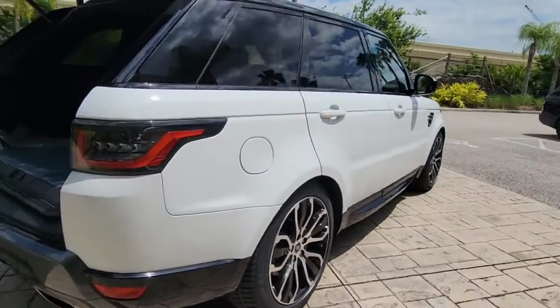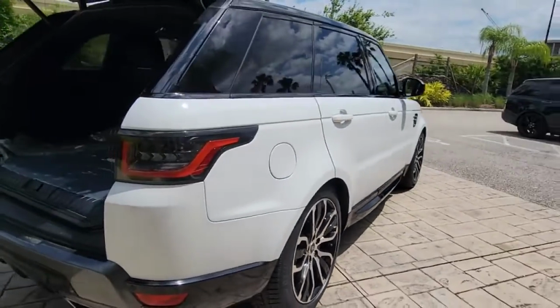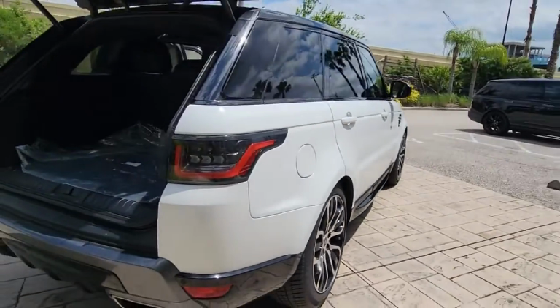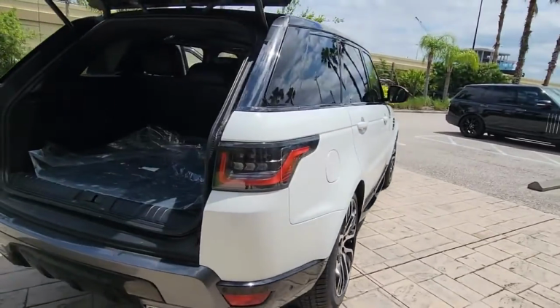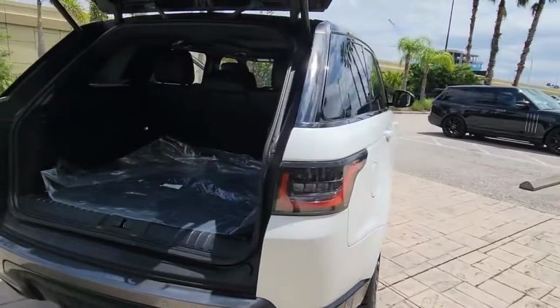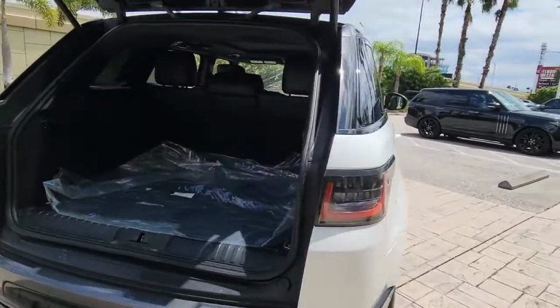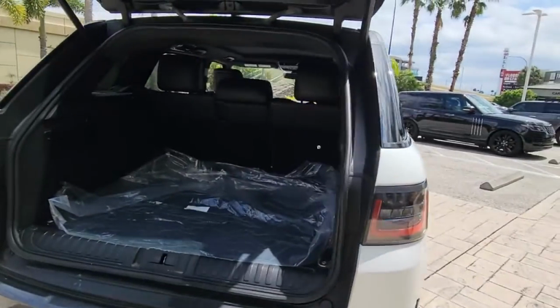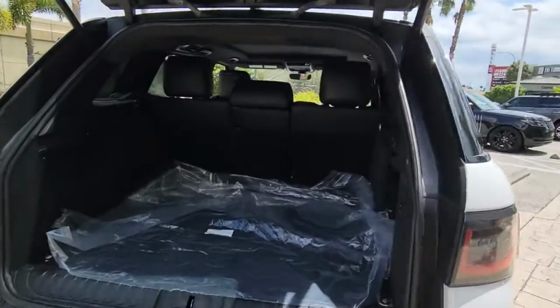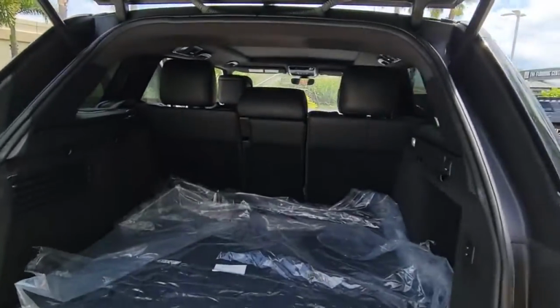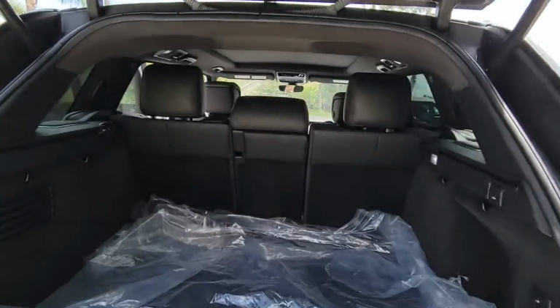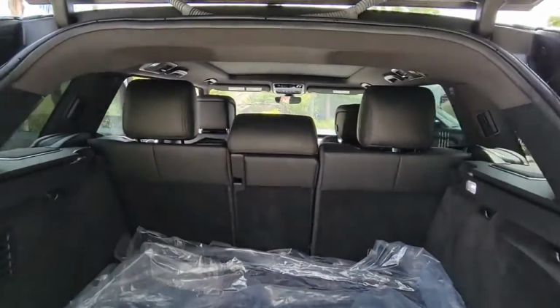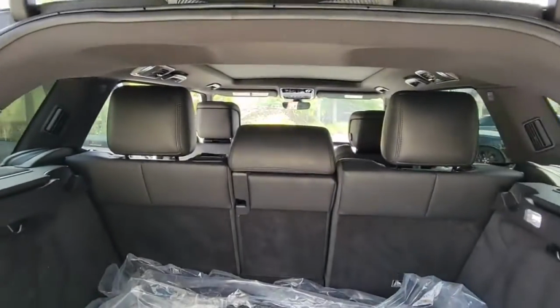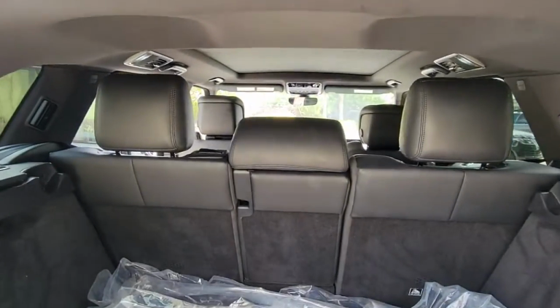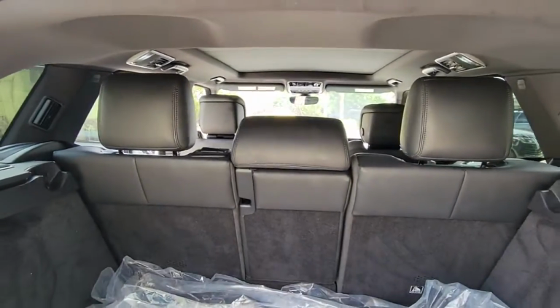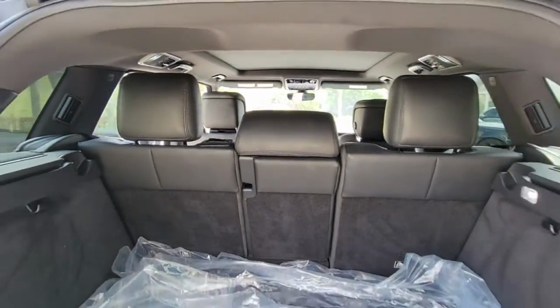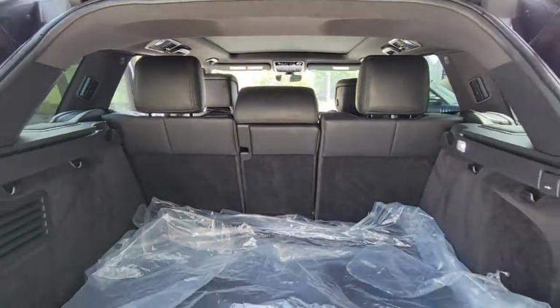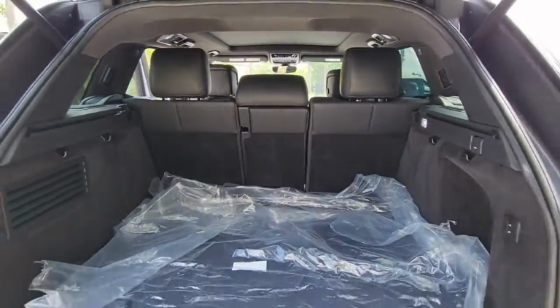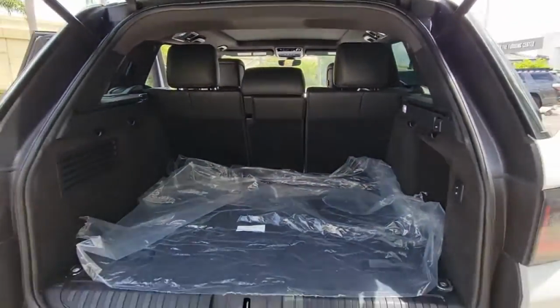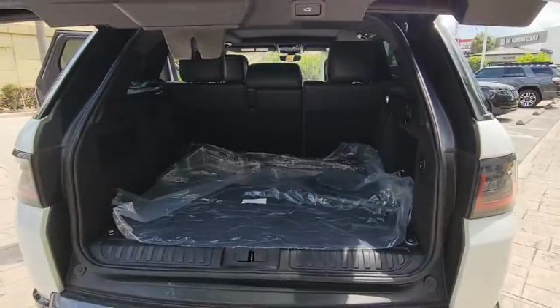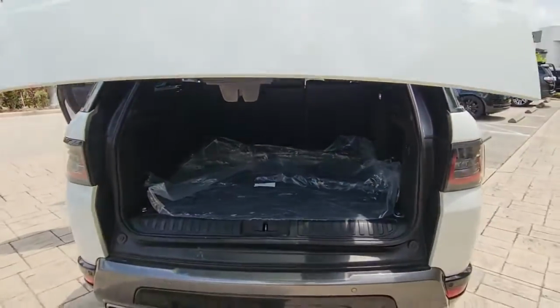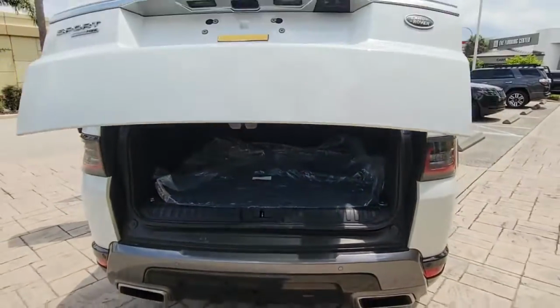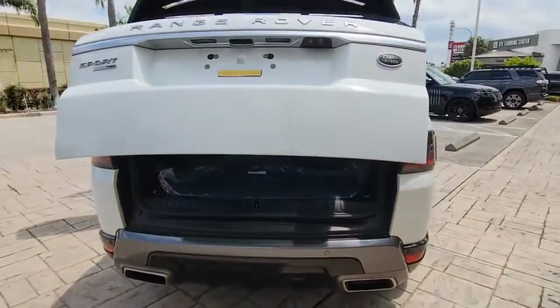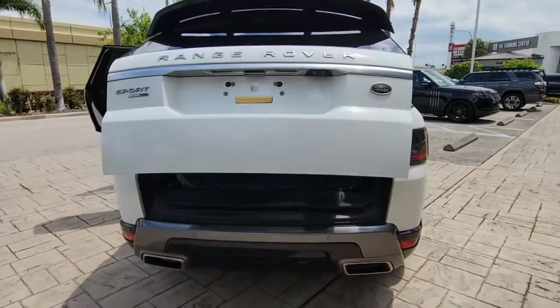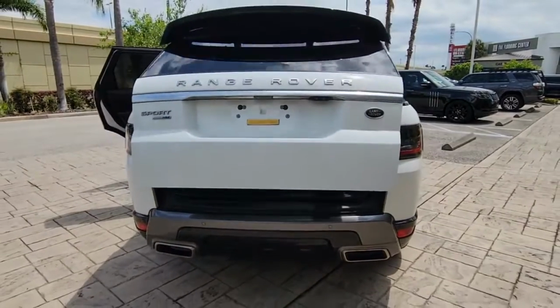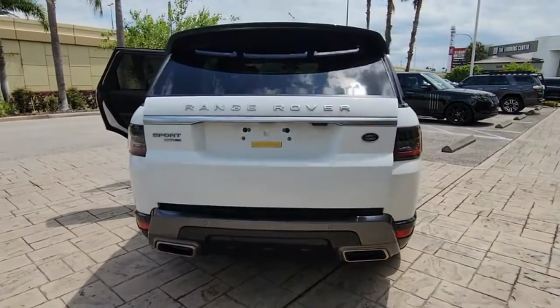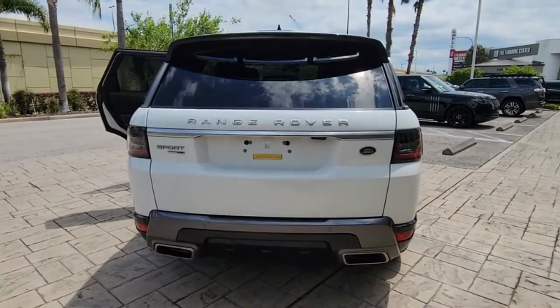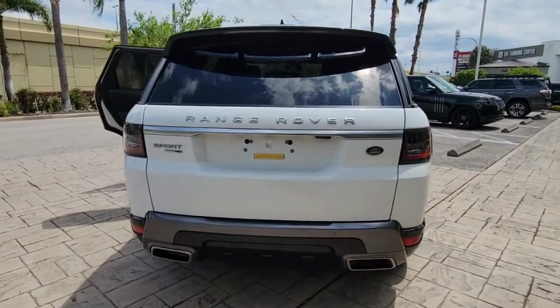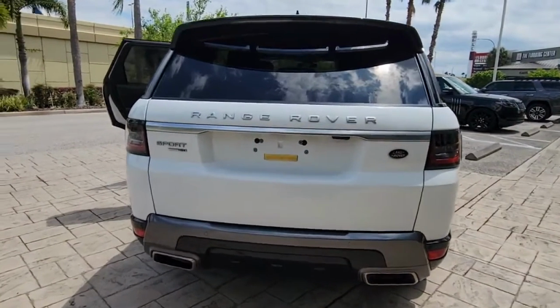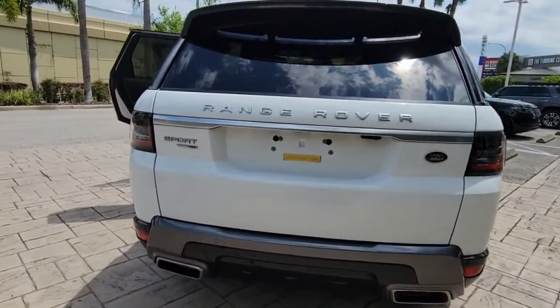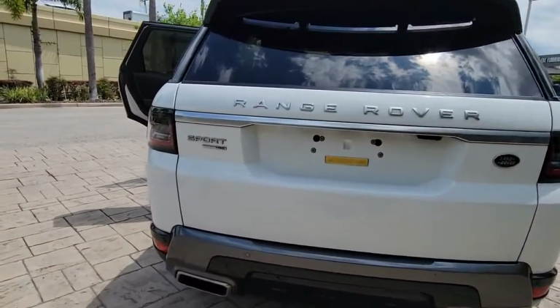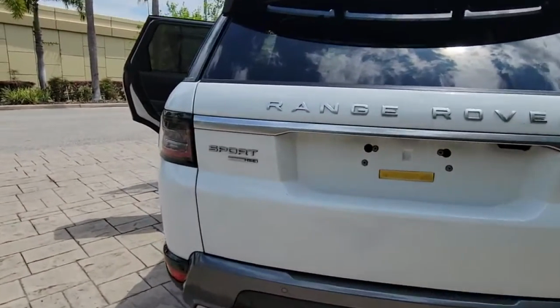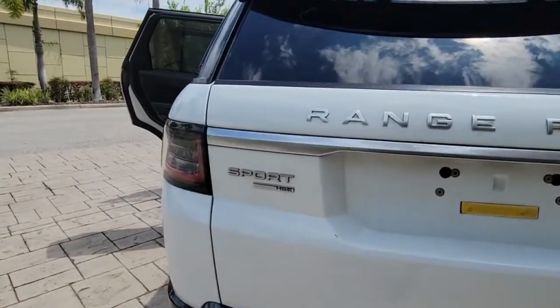From its tasteful upscale interior, to its tech-savvy touchscreen controls and smartphone integration, to its impressive trail-ready ruggedness, this midsize luxury SUV infuses every journey with excellence.